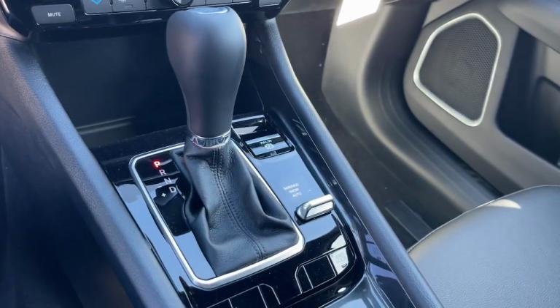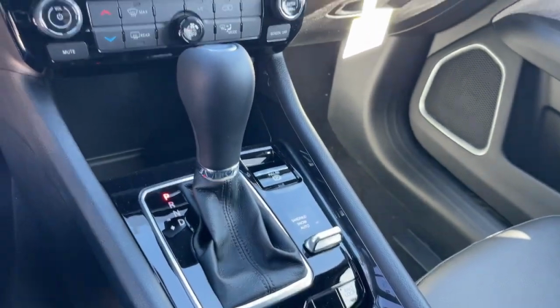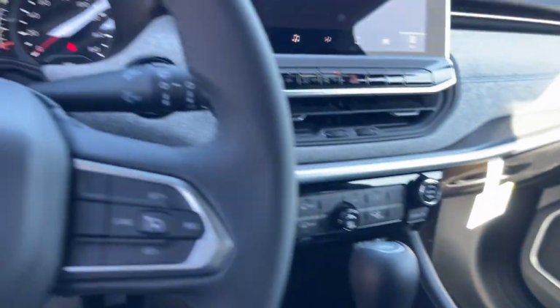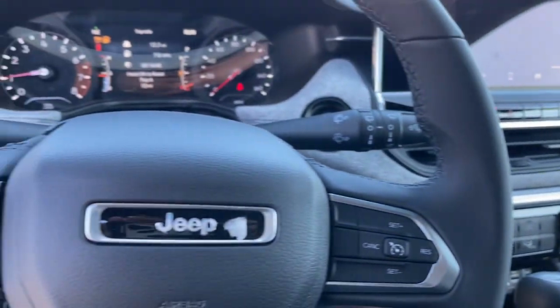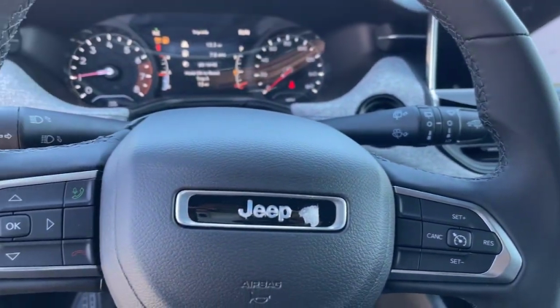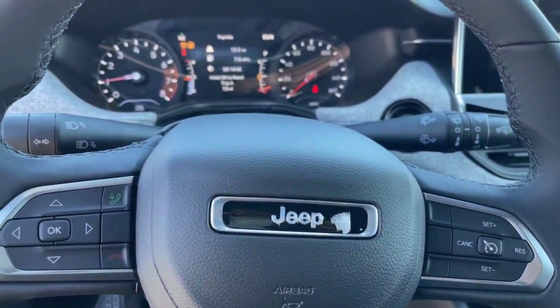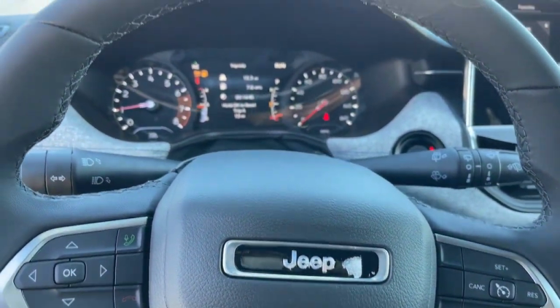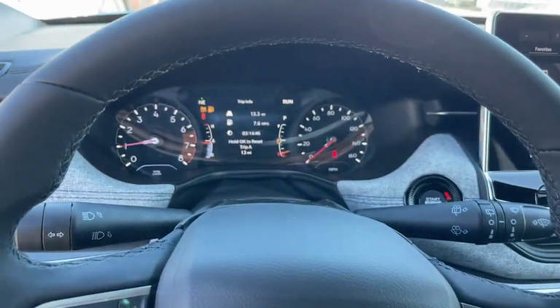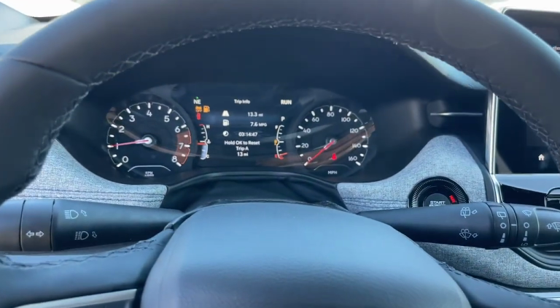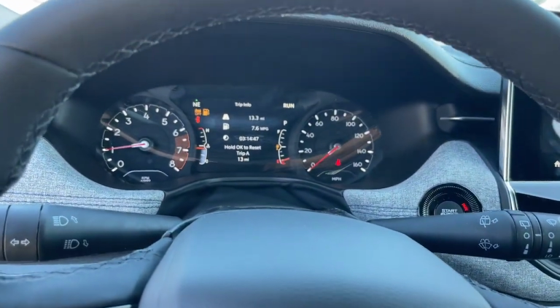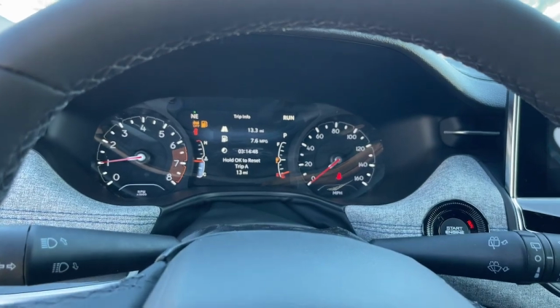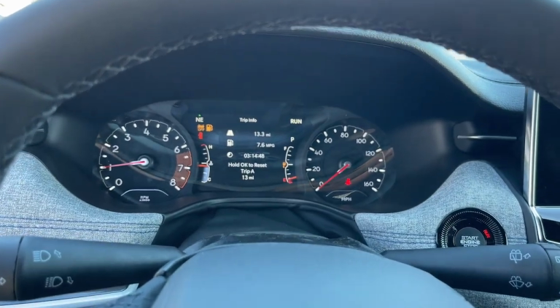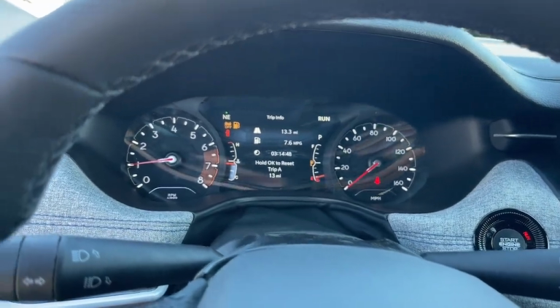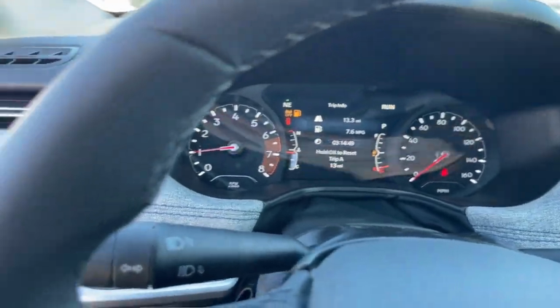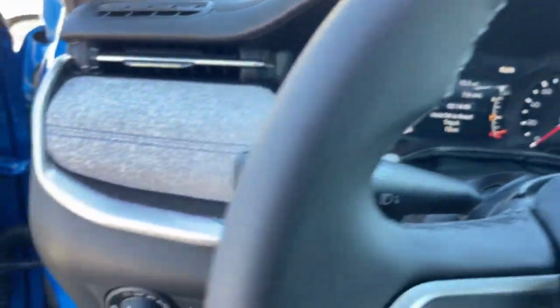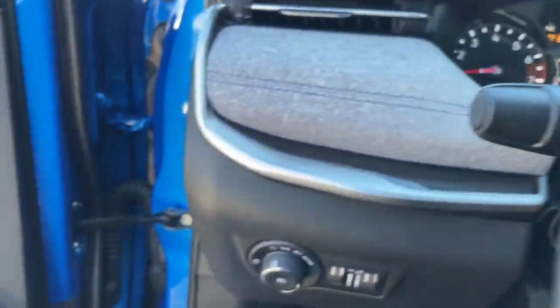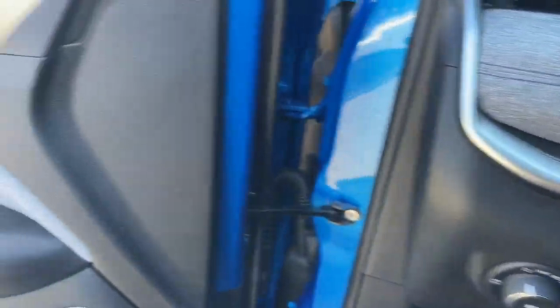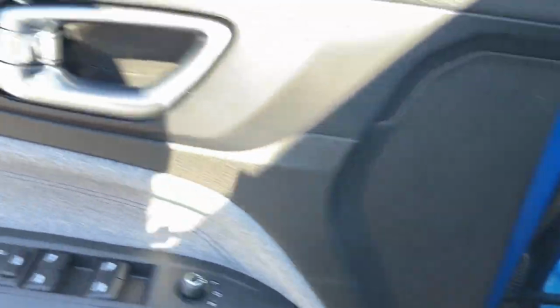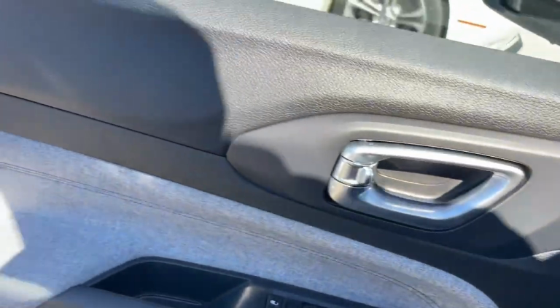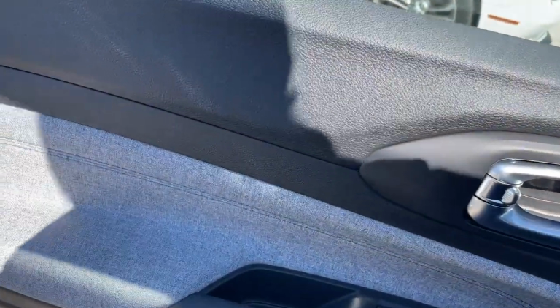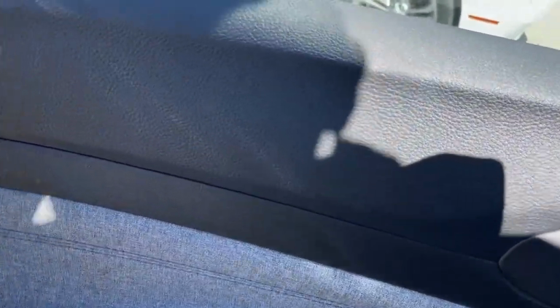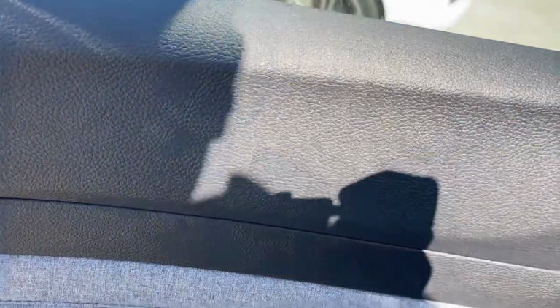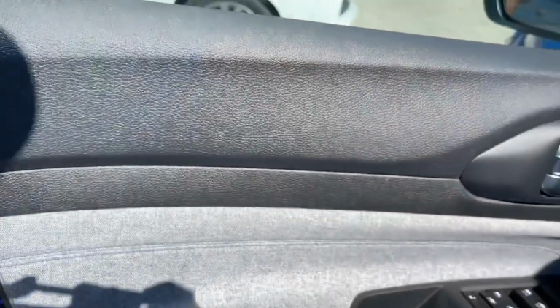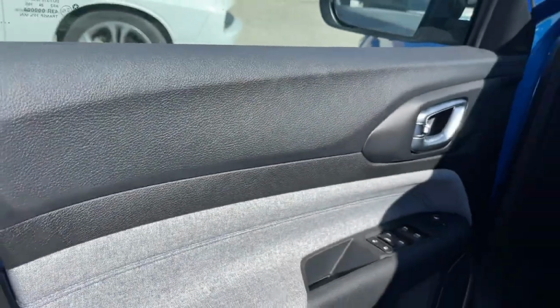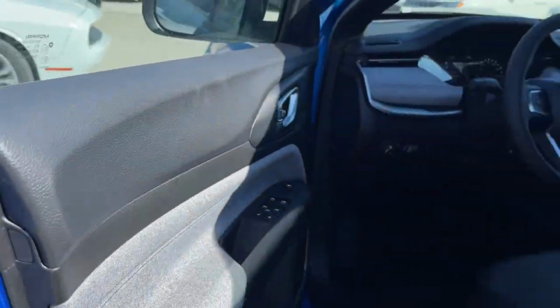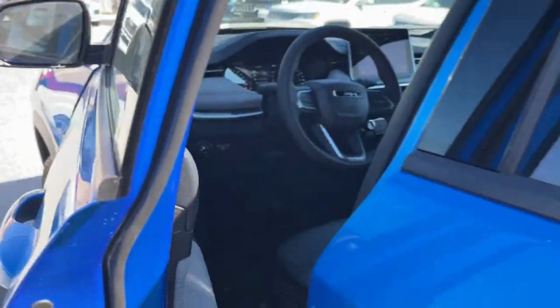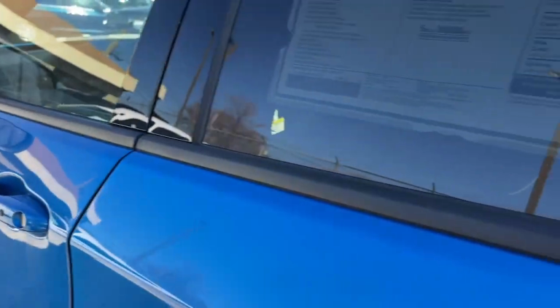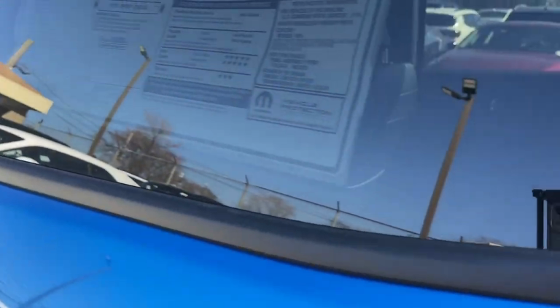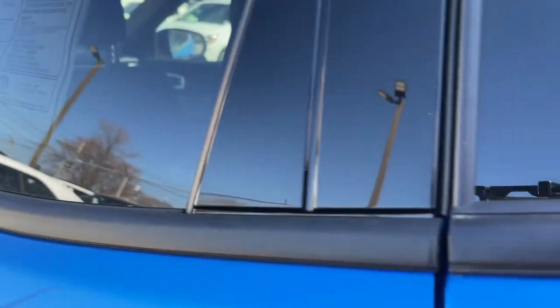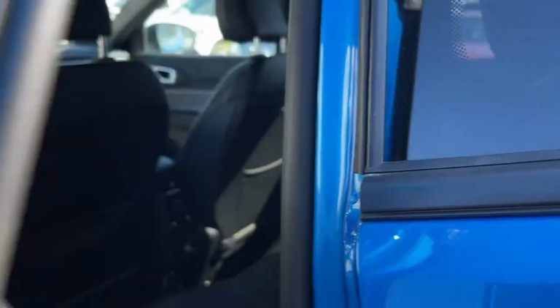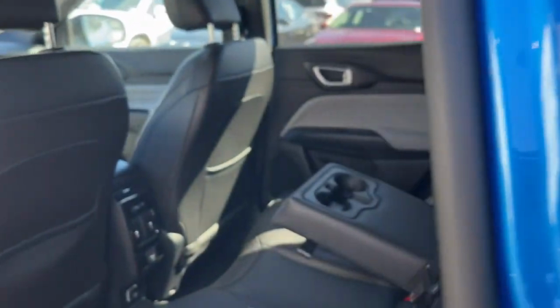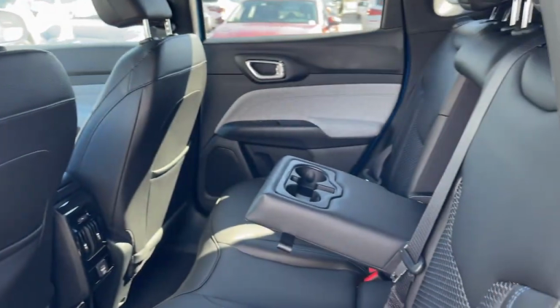Alarm, aluminum wheels, electronic stability control, steering wheel audio controls, leather steering wheel. Feel safe and secure when you explore your world in the Compass. Take a test drive today.